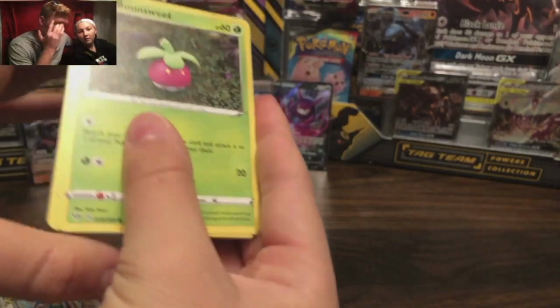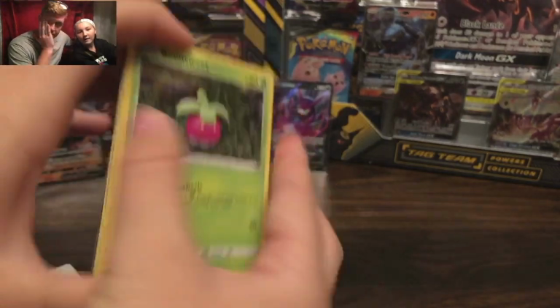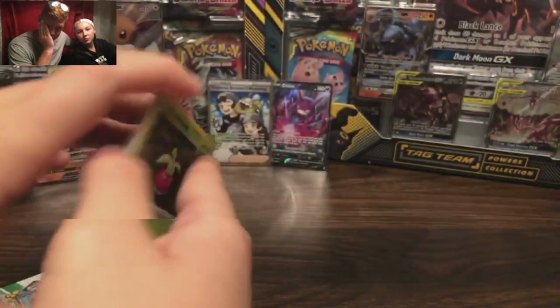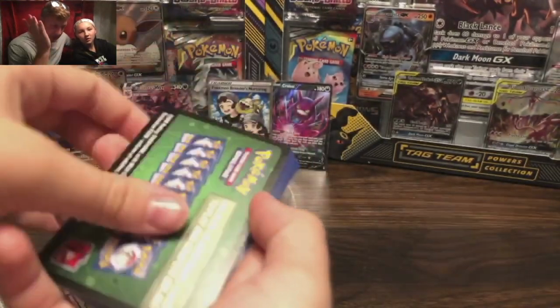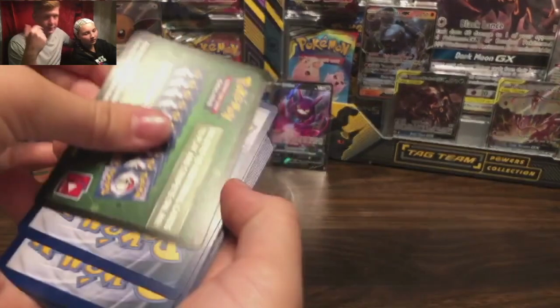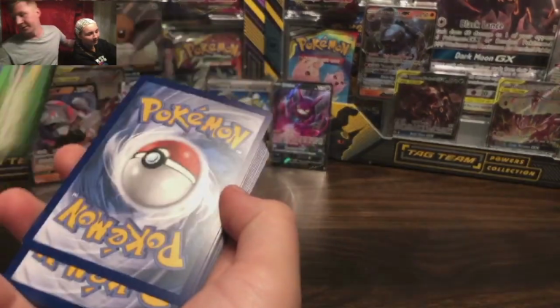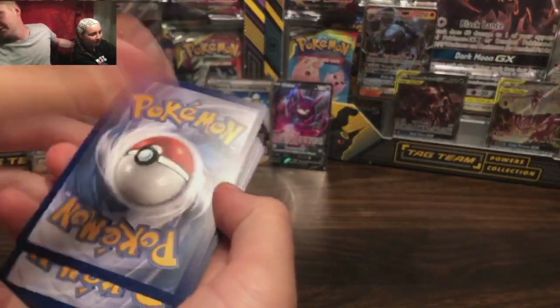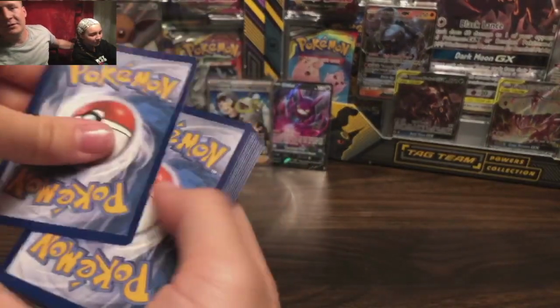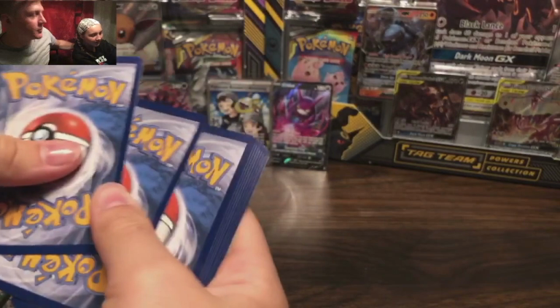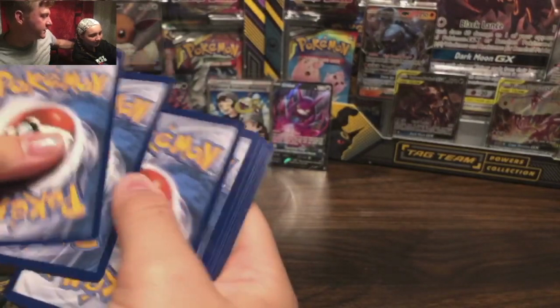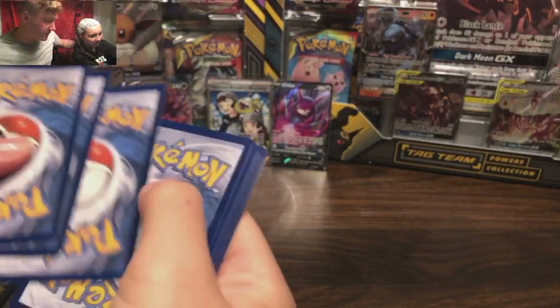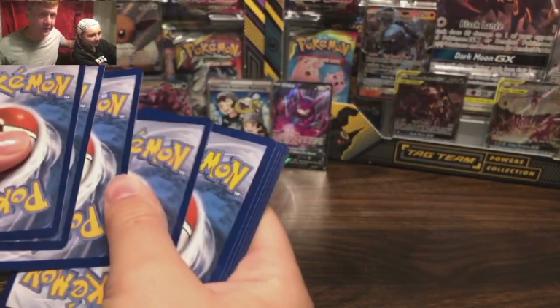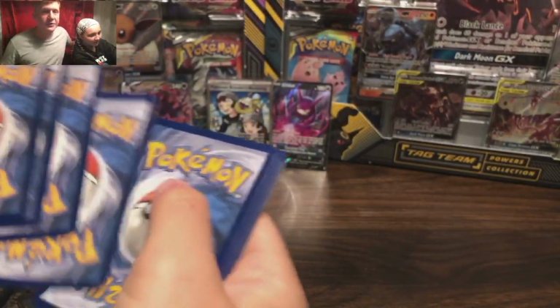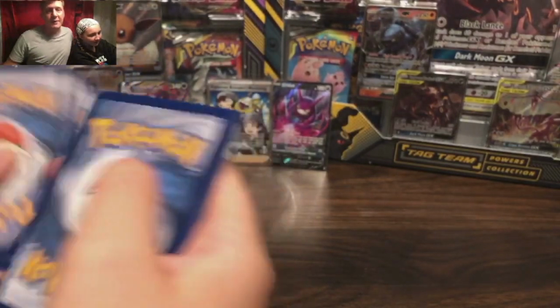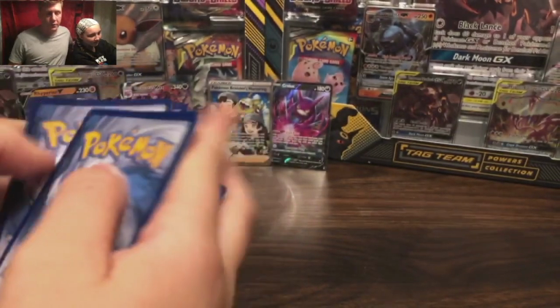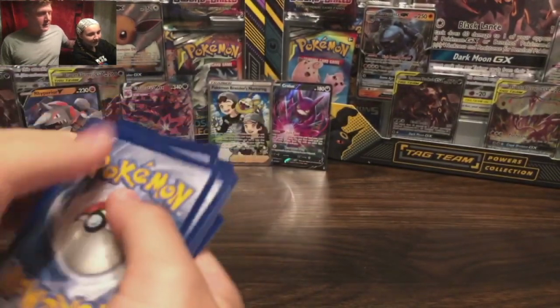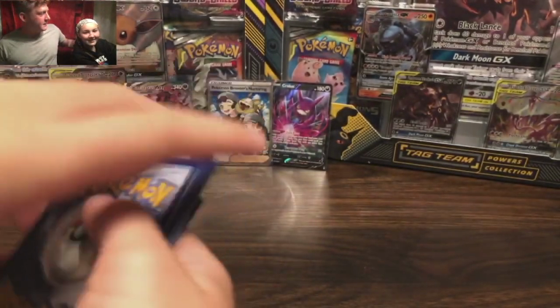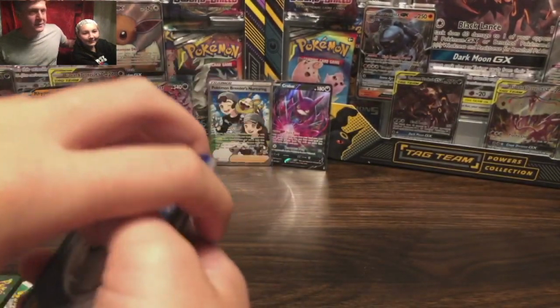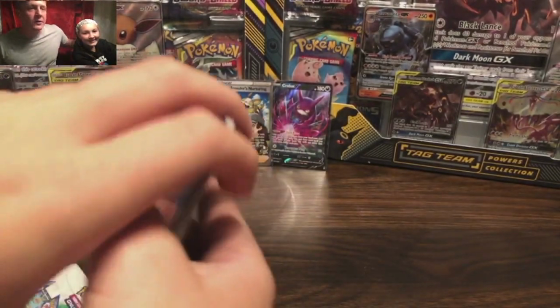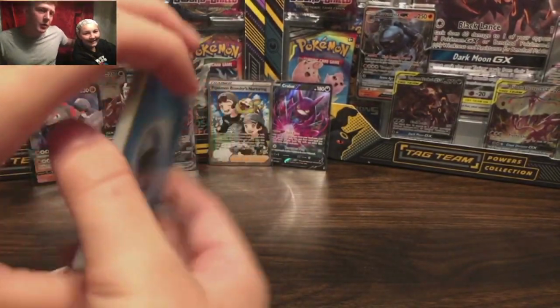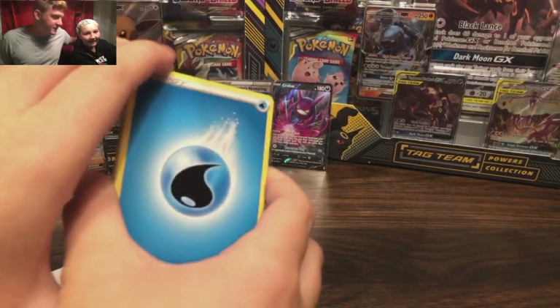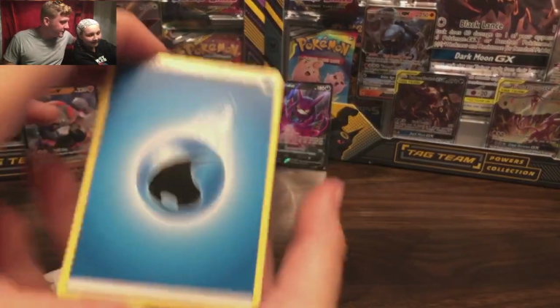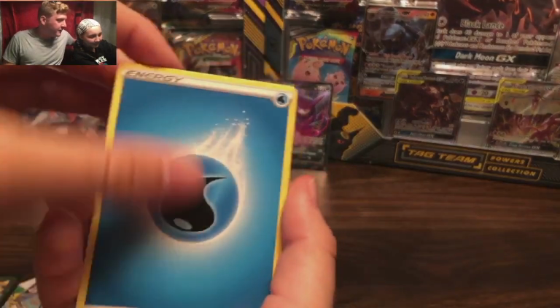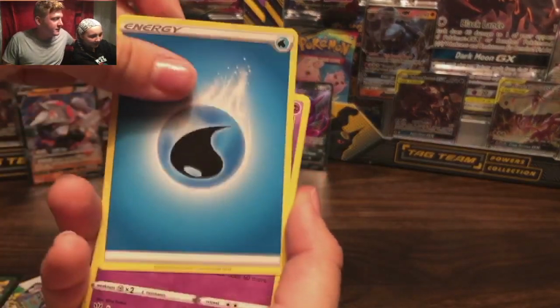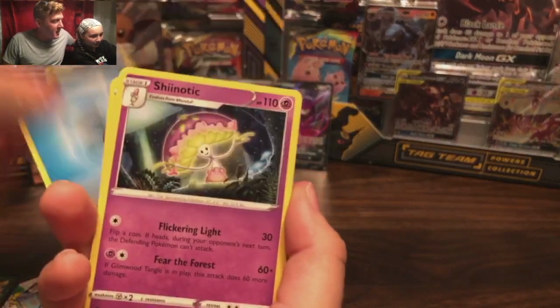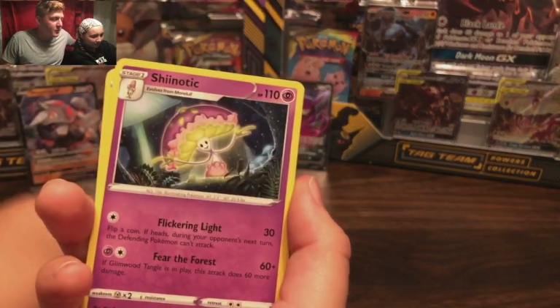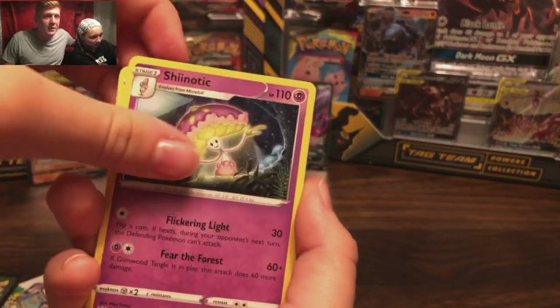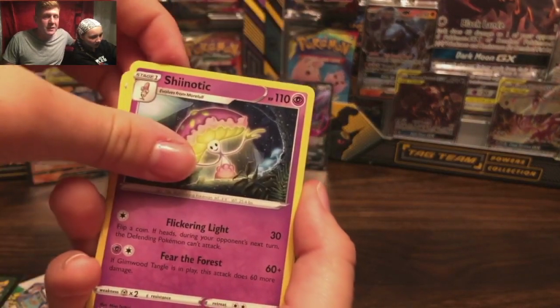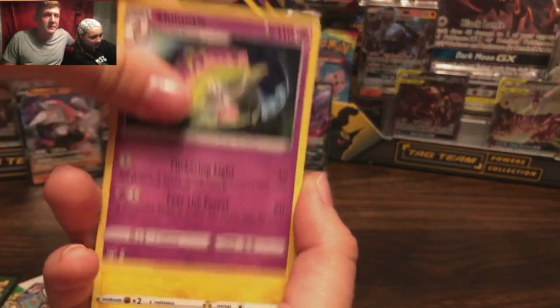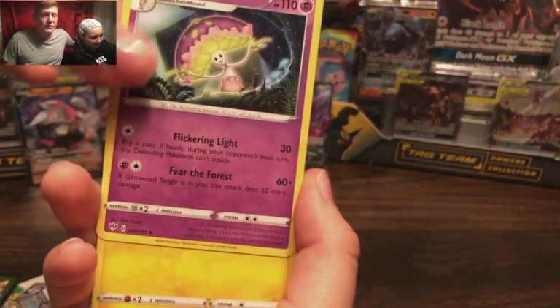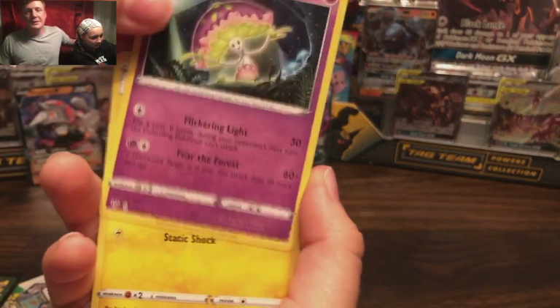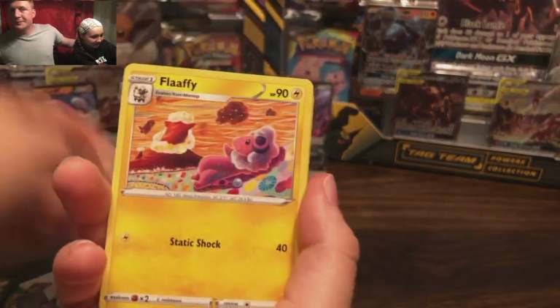Bounsweet — that's a cute little Pokemon. It doesn't look like an onion or a radish at all. I don't know what Pokemon's deal is with making Pokemon based off of edibles. Sean Smith.